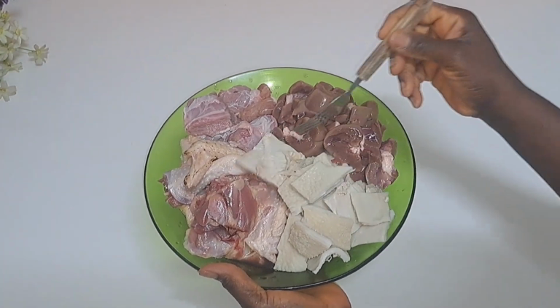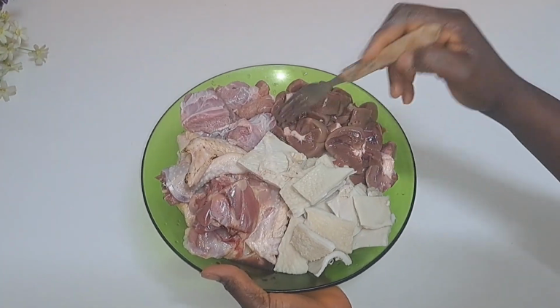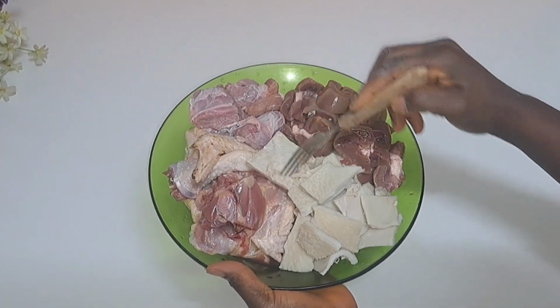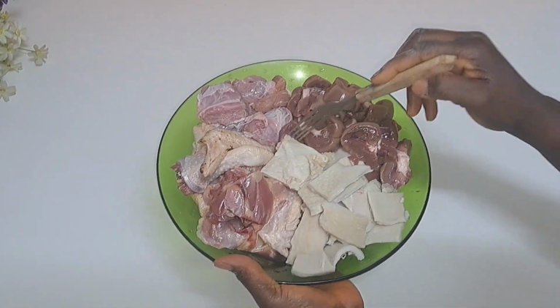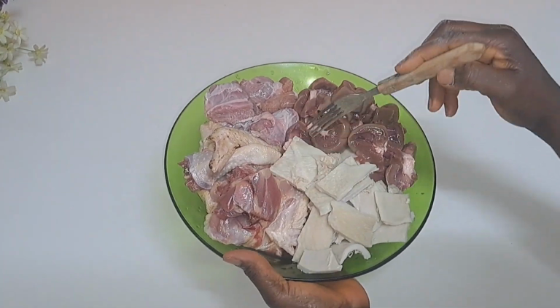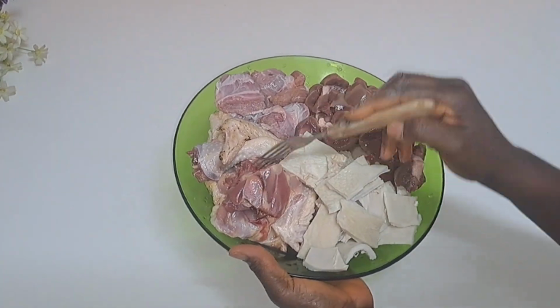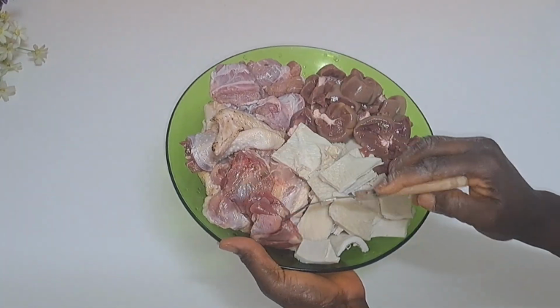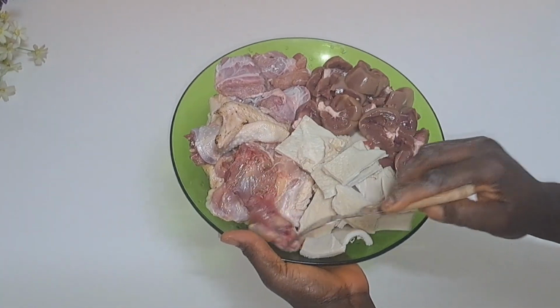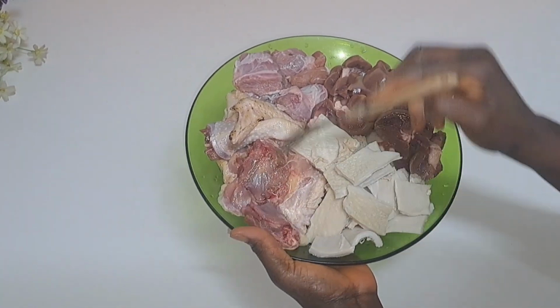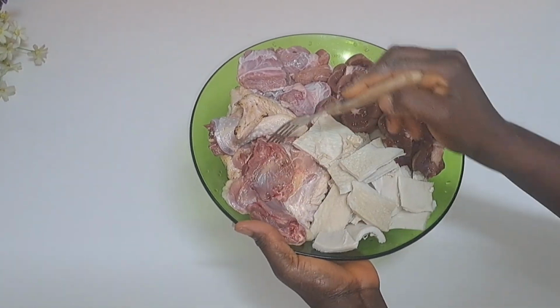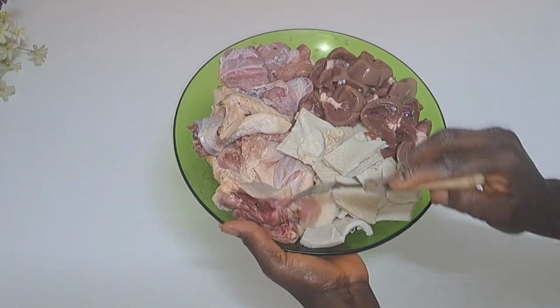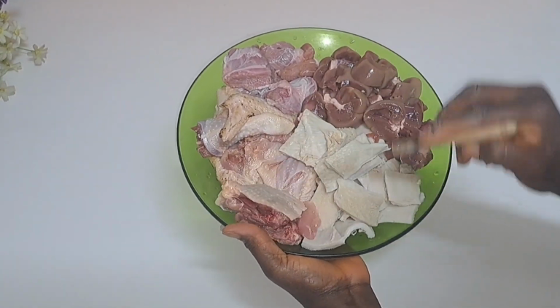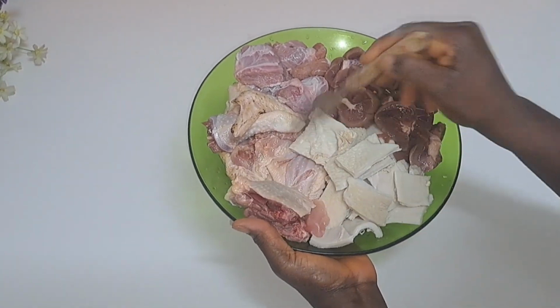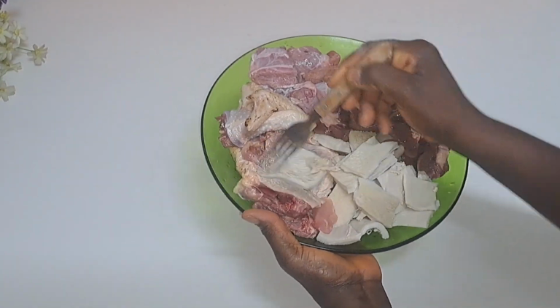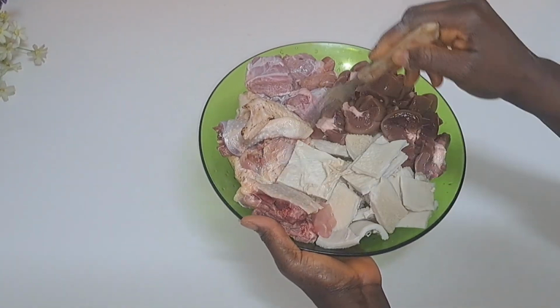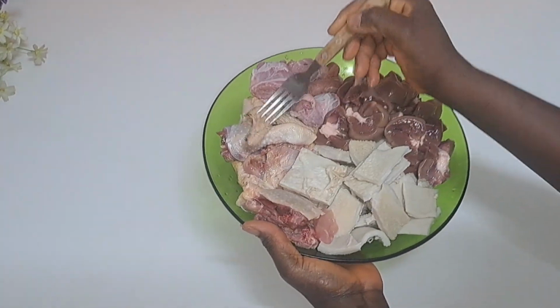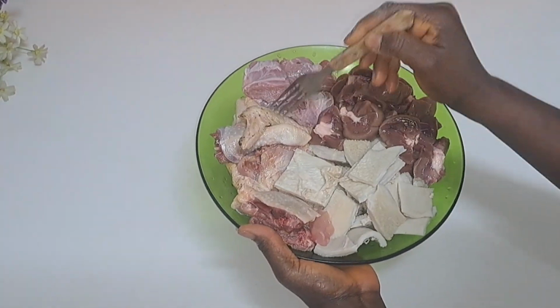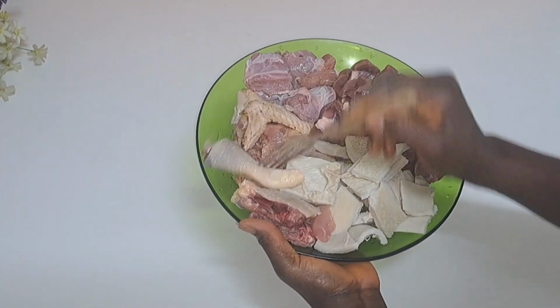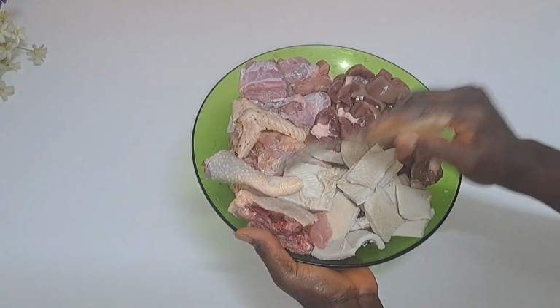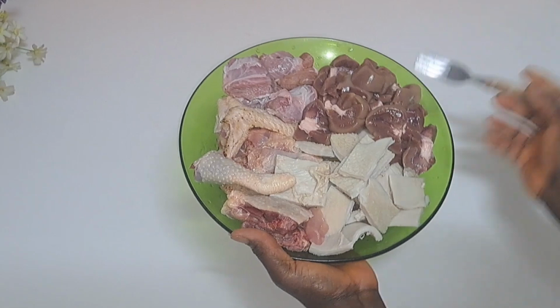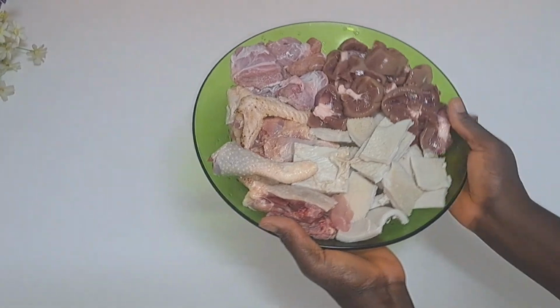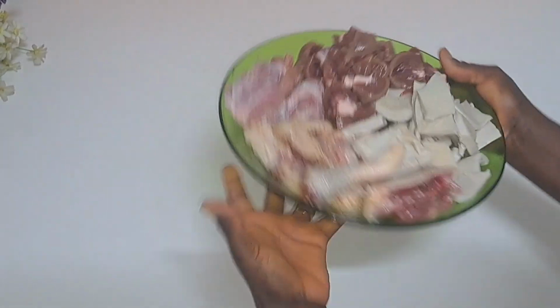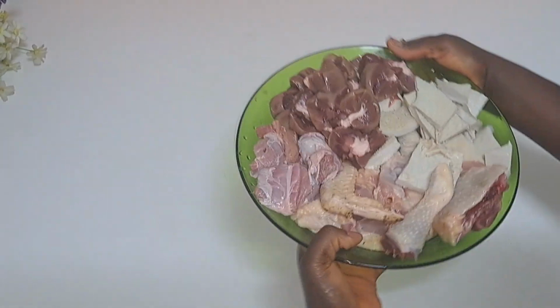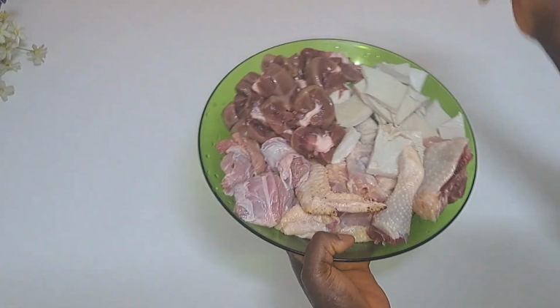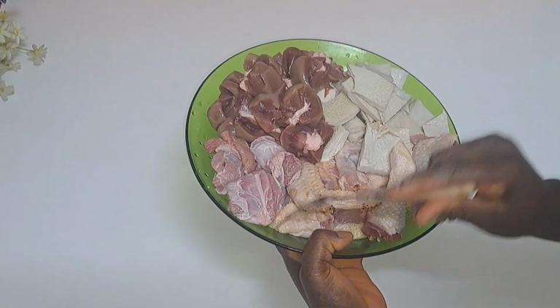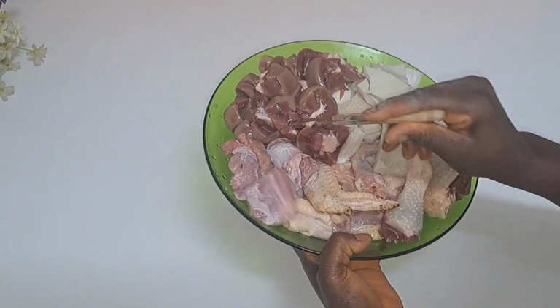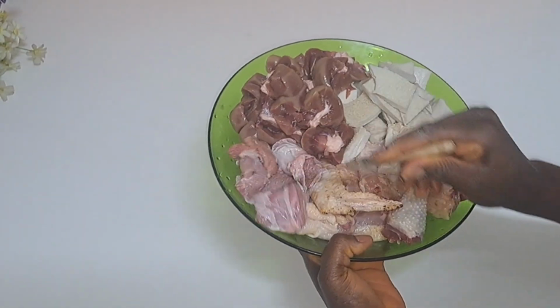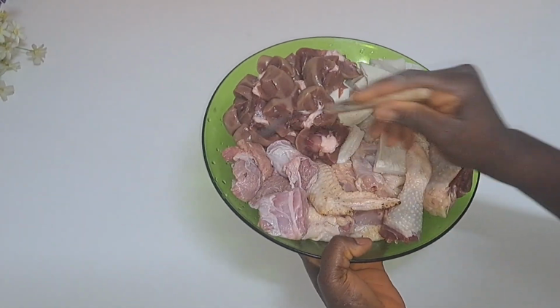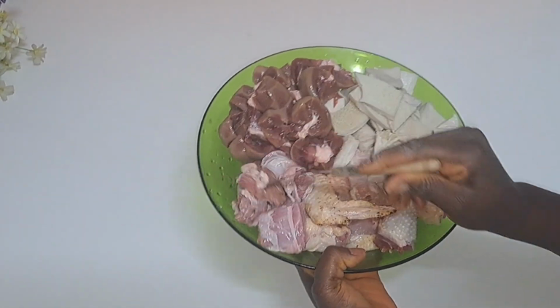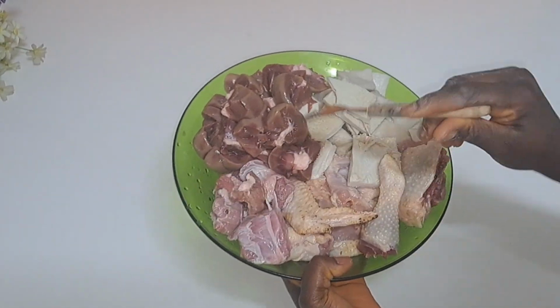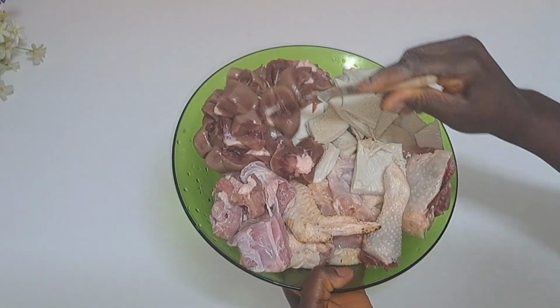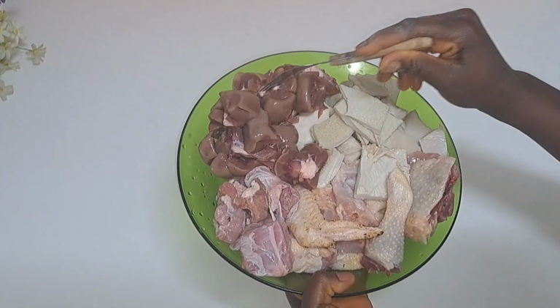Here is the protein I'm going to be using. Use any protein of your choice. I have chicken, I have hard chicken, I have beef, and I also have liver.